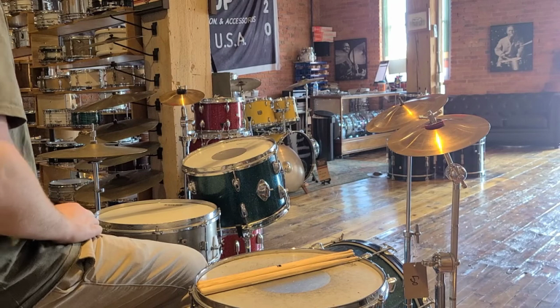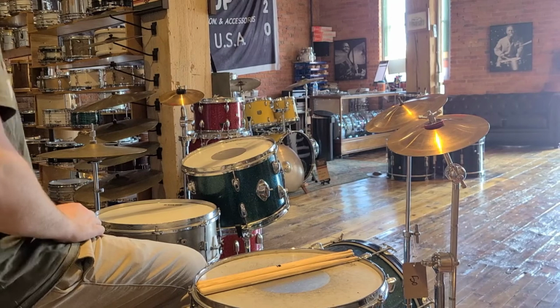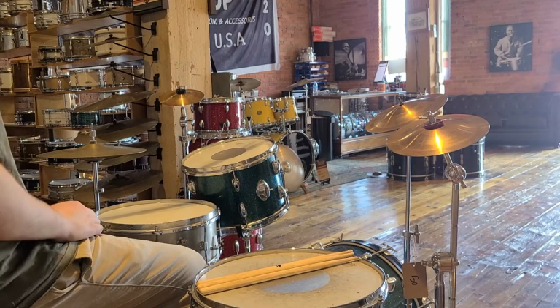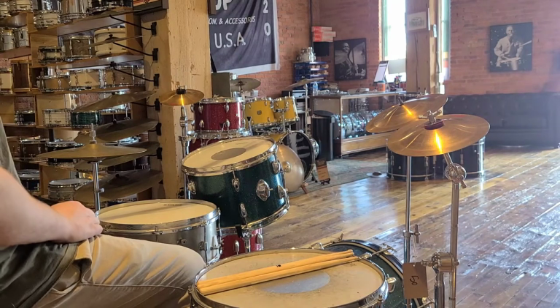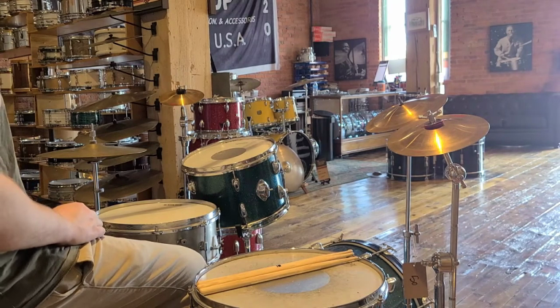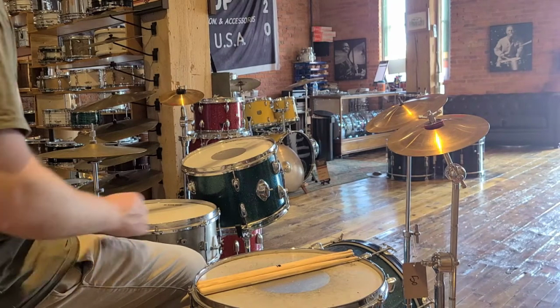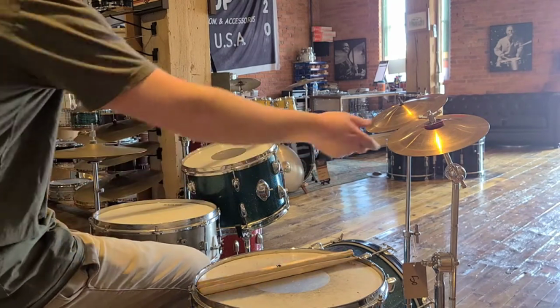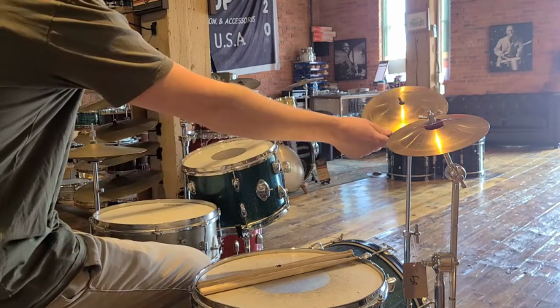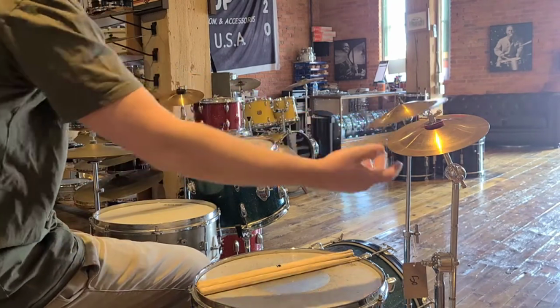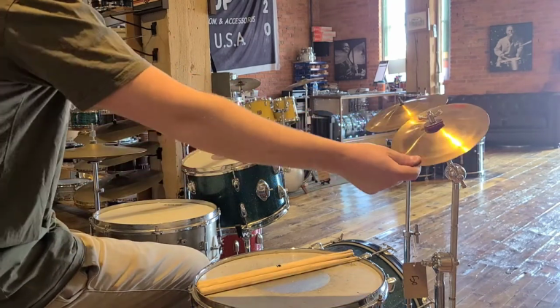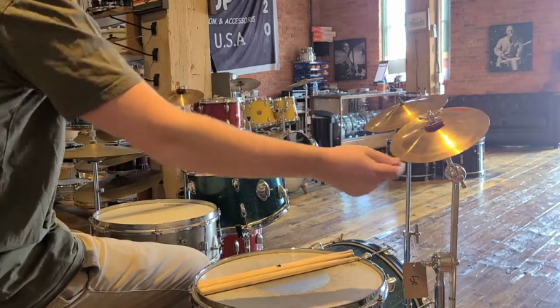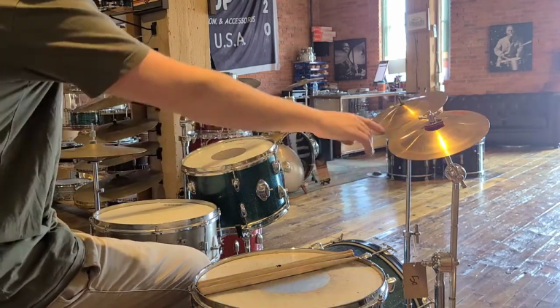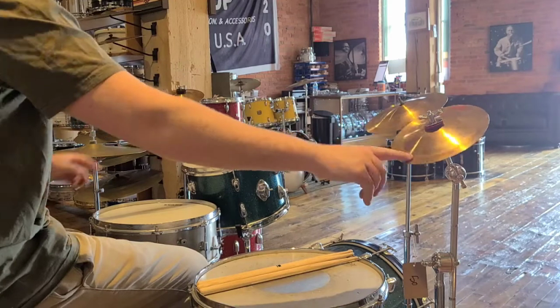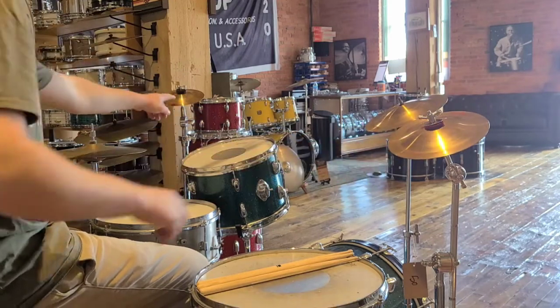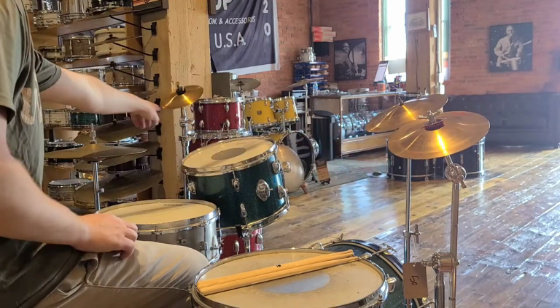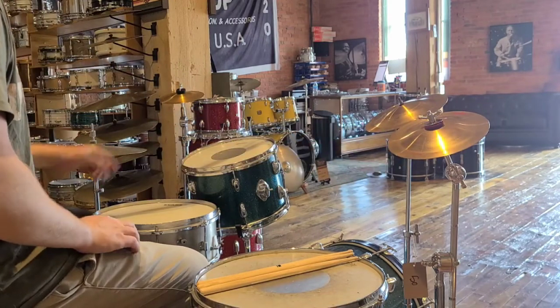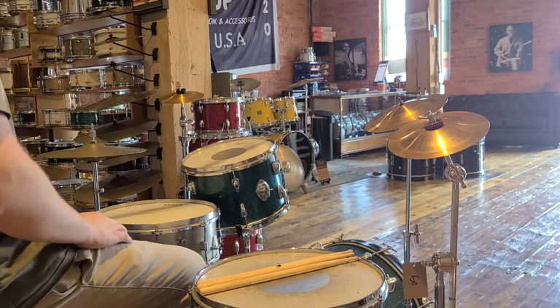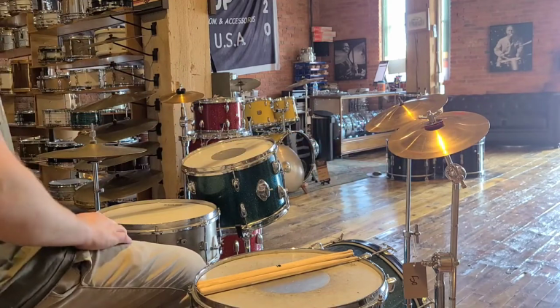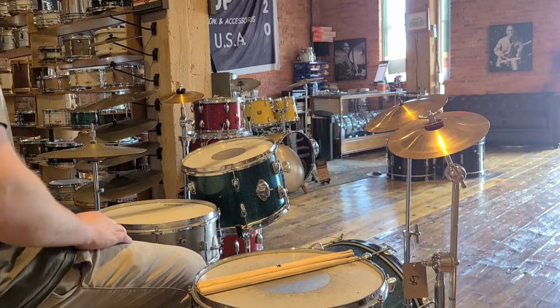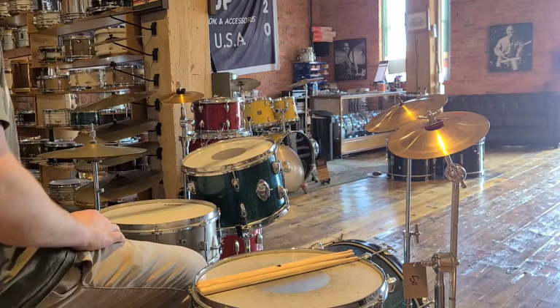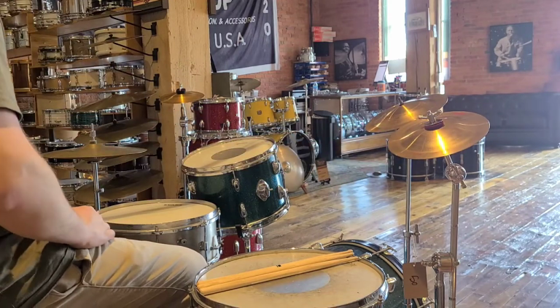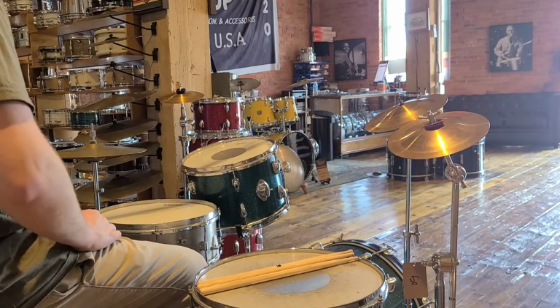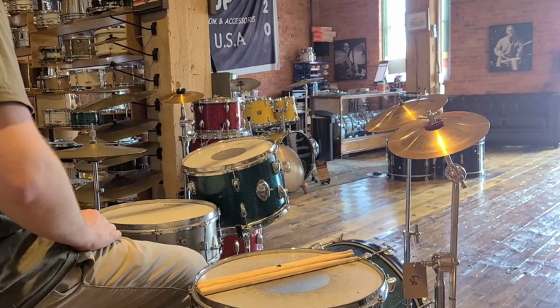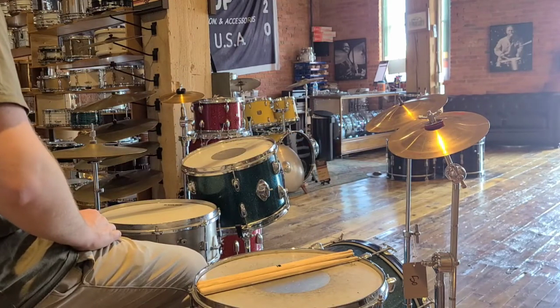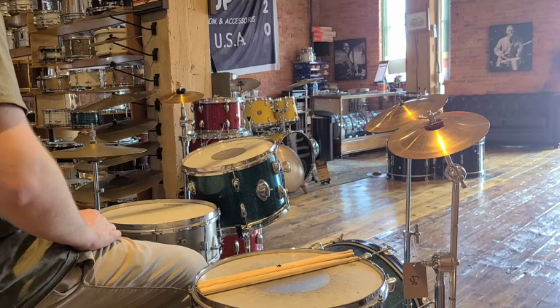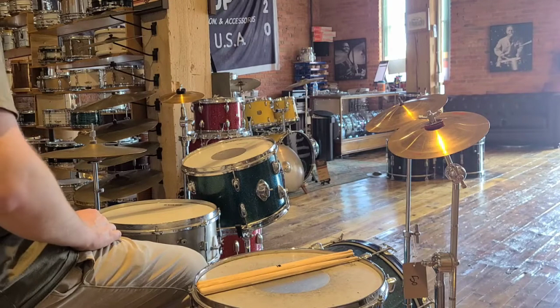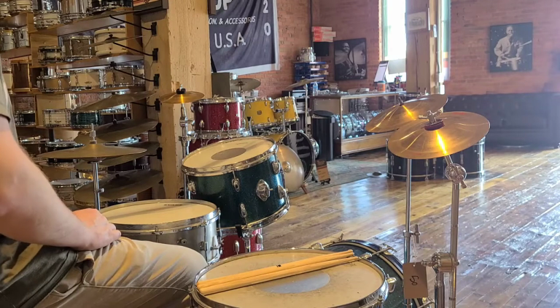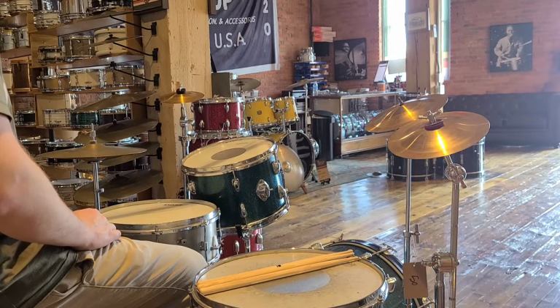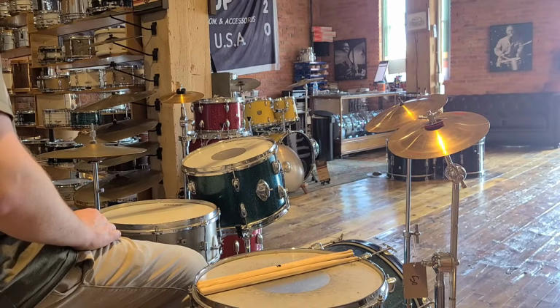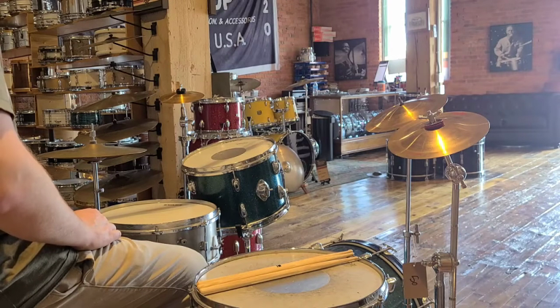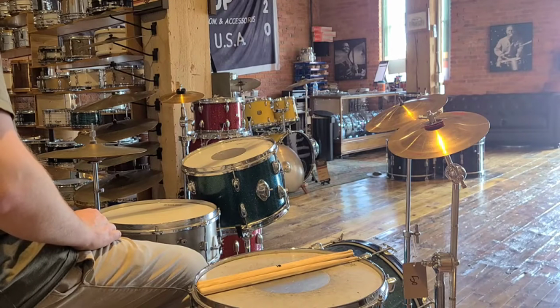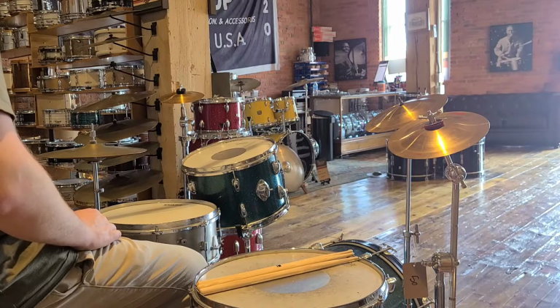Josh here from Rainier Drum Shop. Today we are demoing these Piesty Cup Chime Cymbals. We have one, two, and three — they all come together as the pair here. These are great for little splashes and effect sounds. These are pretty cool cymbals.